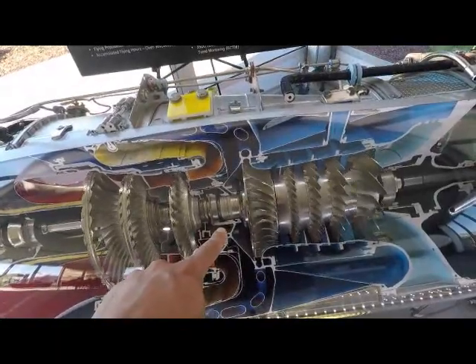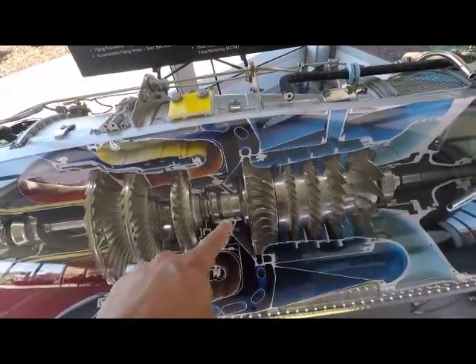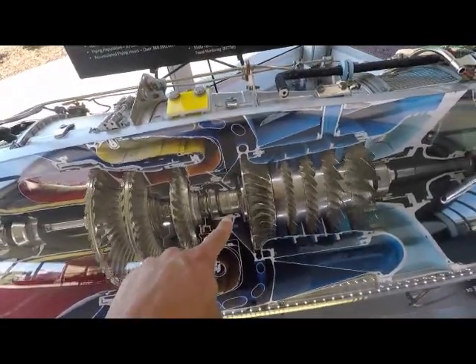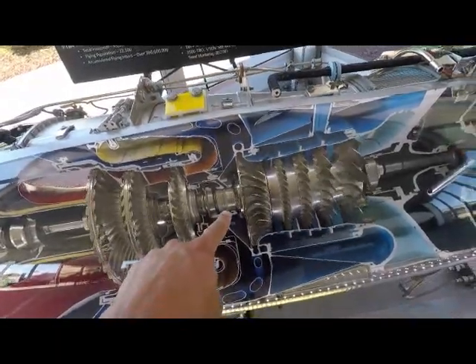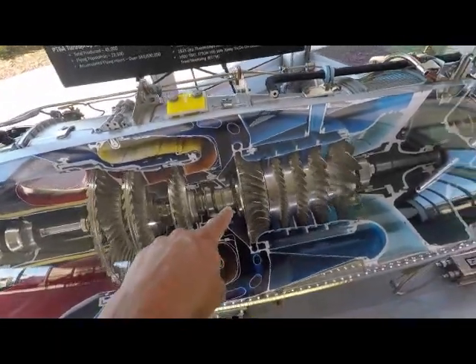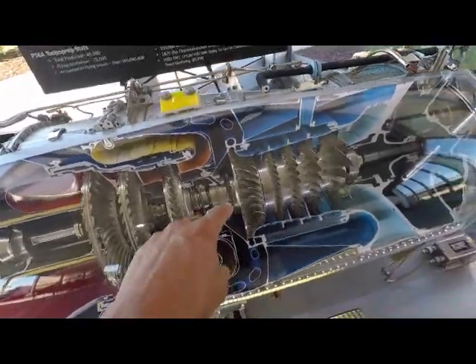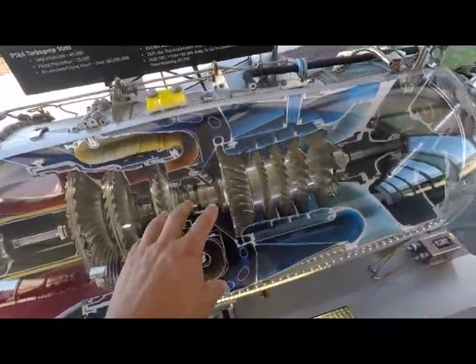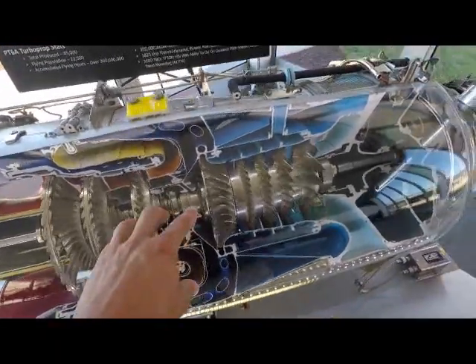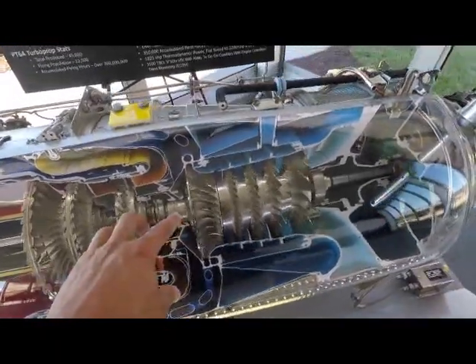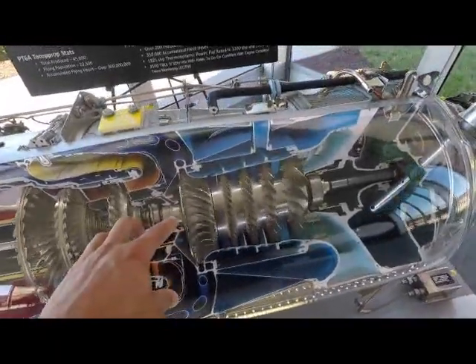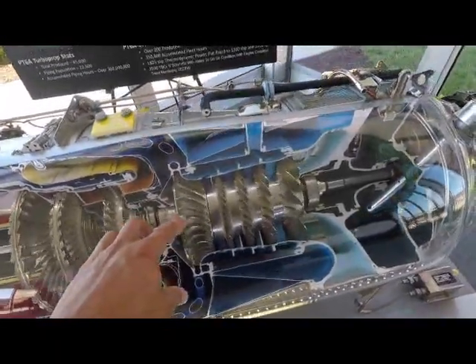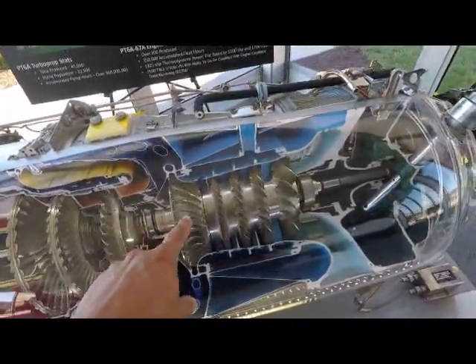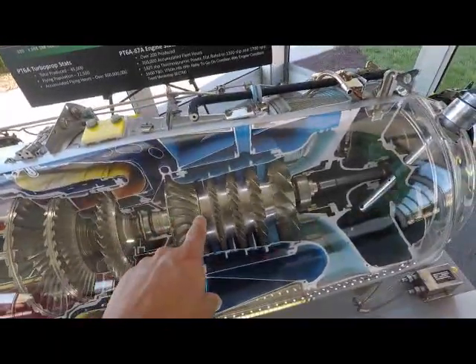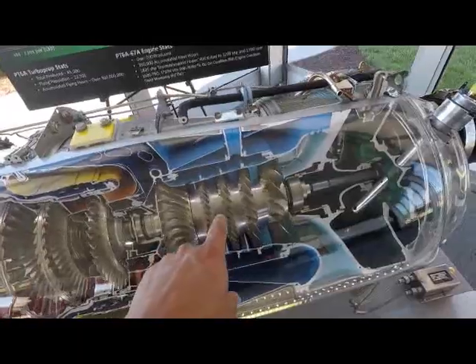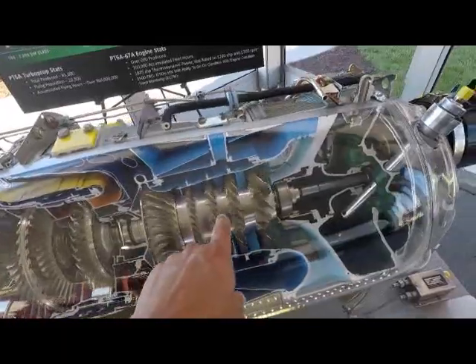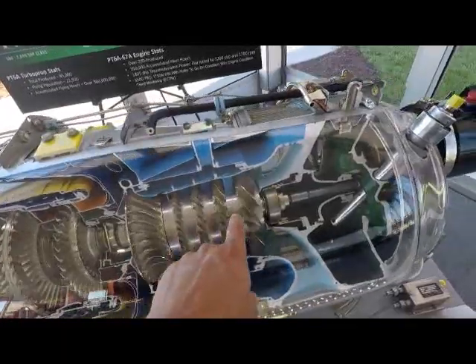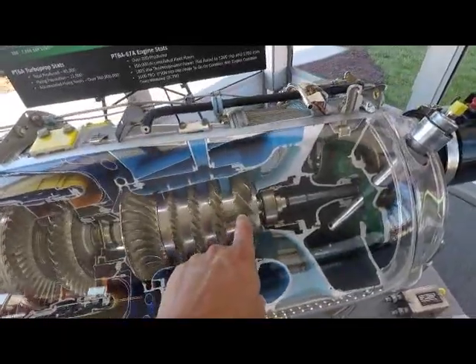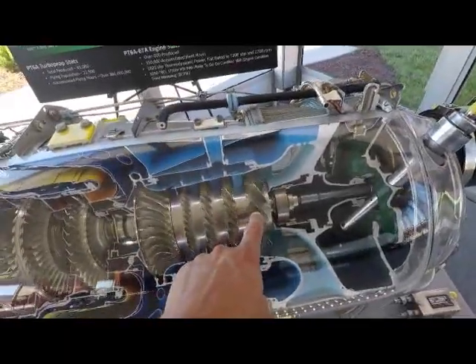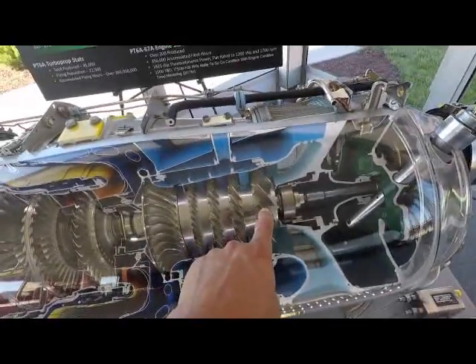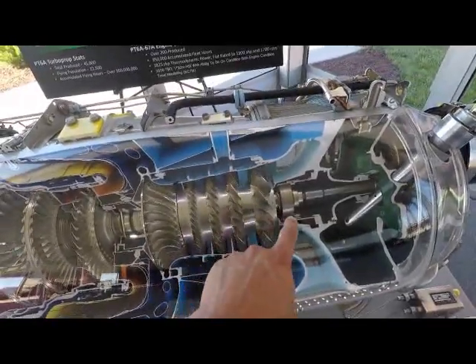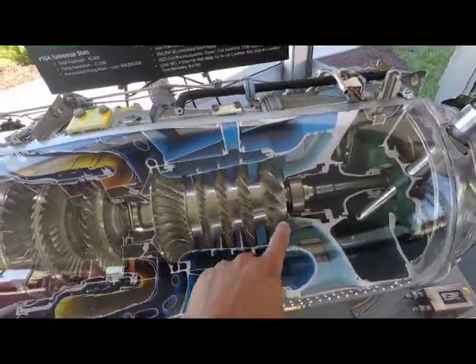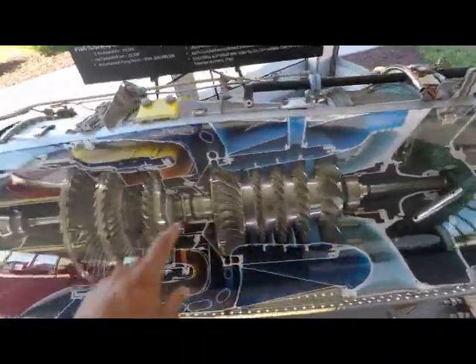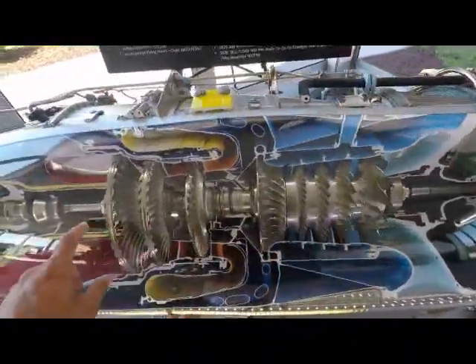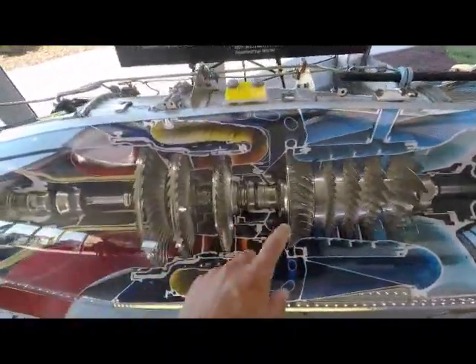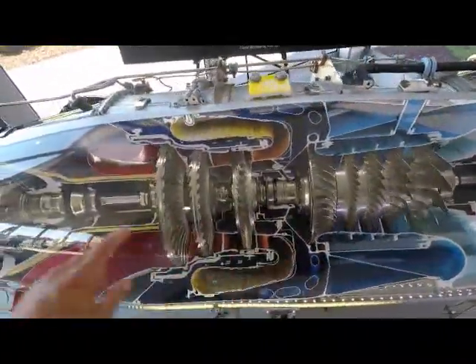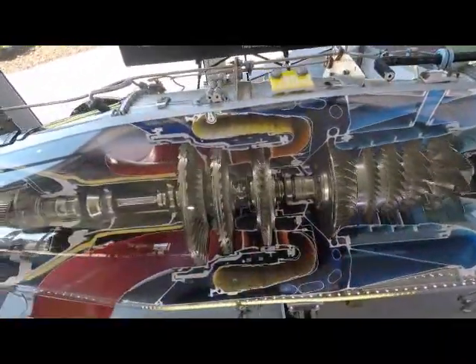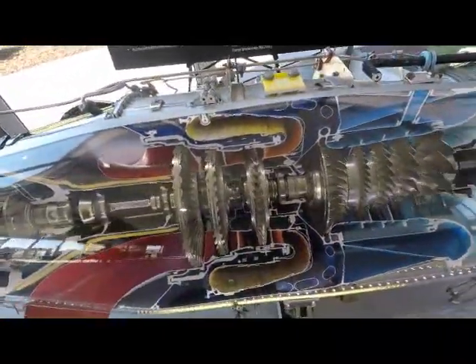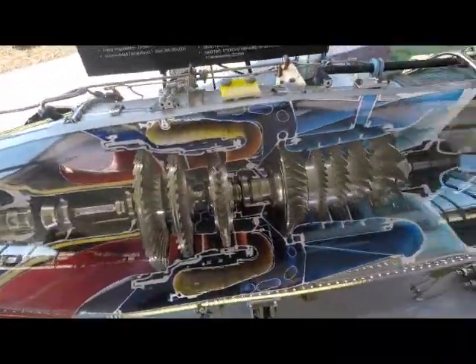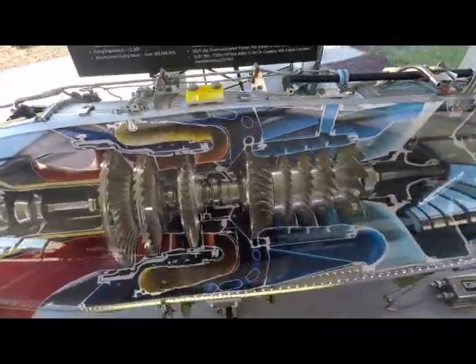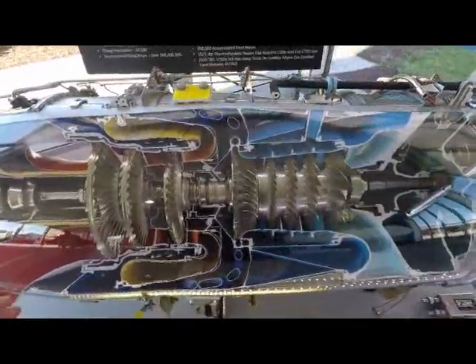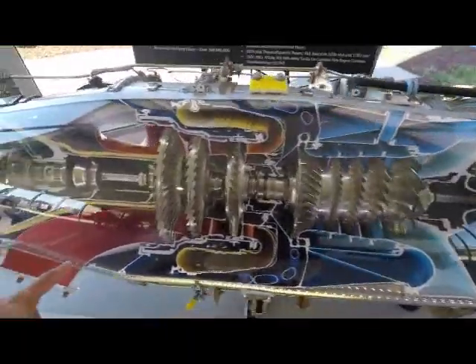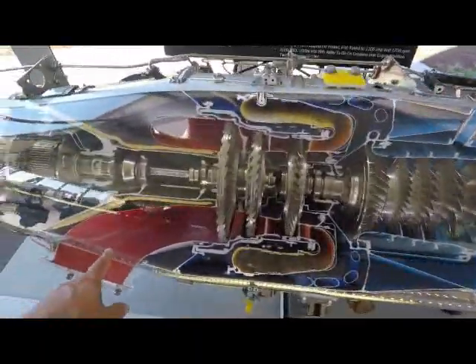Then fuel and spark are introduced, it explodes, and that explosion turns the output shaft of the fans, which in turn makes the engine run and produces your power. But here, this engine is a little different.